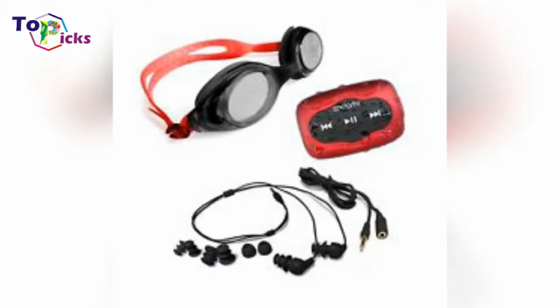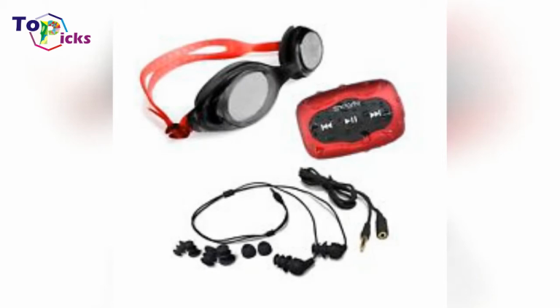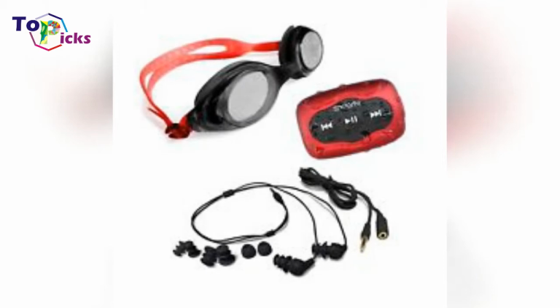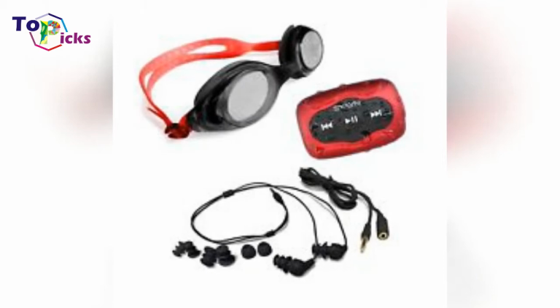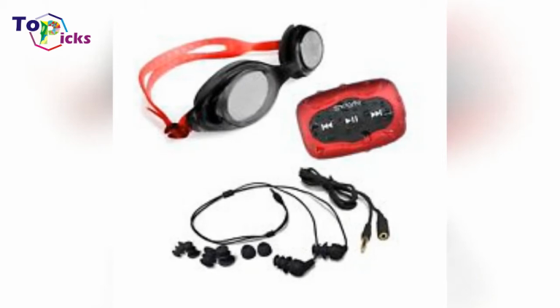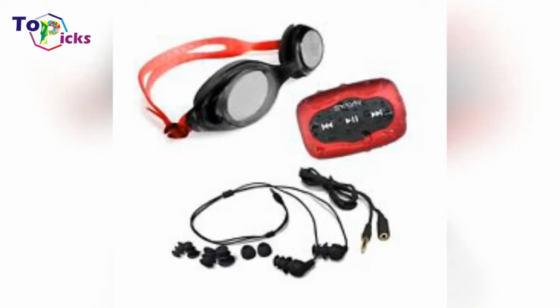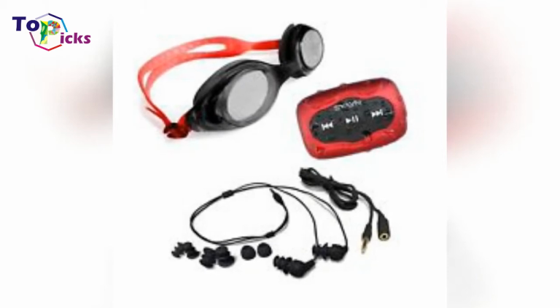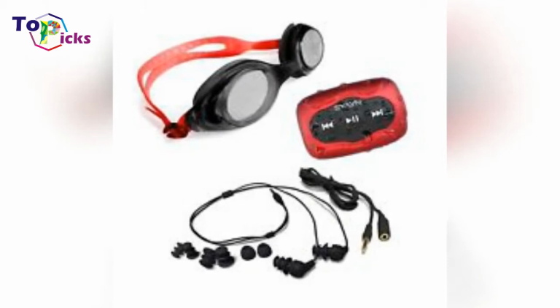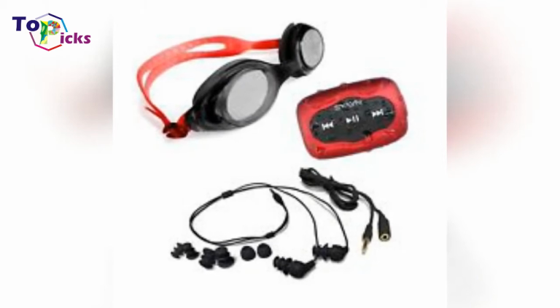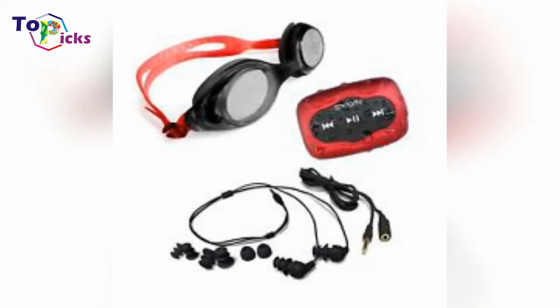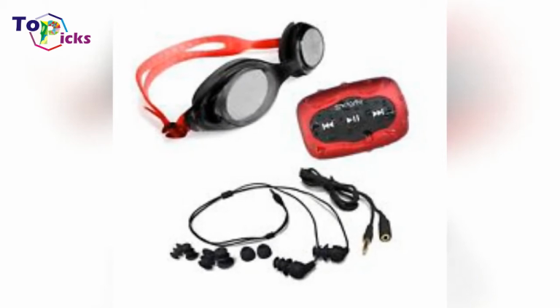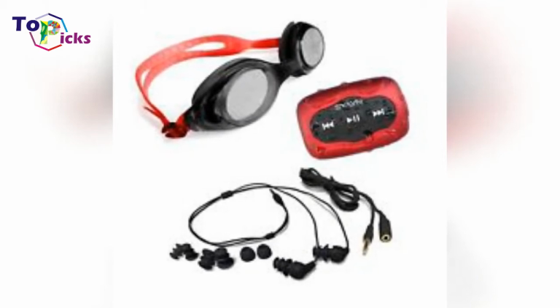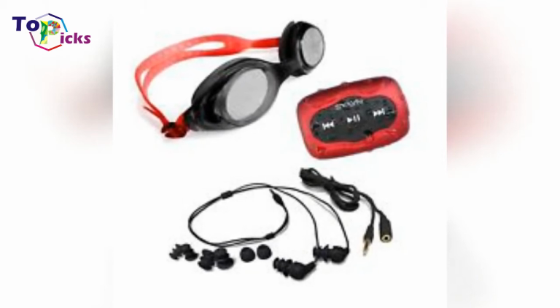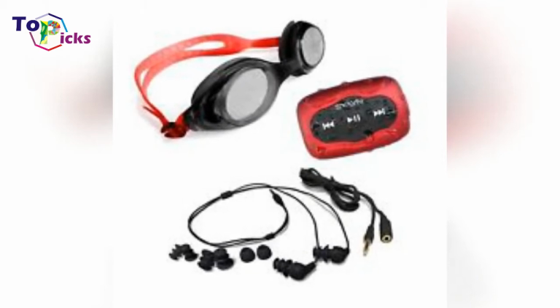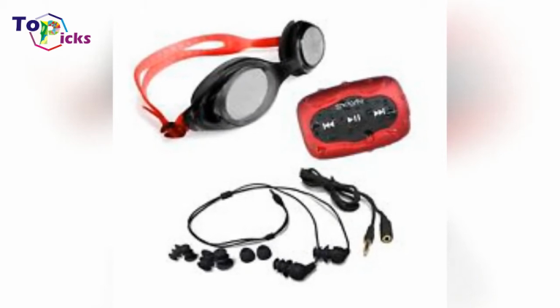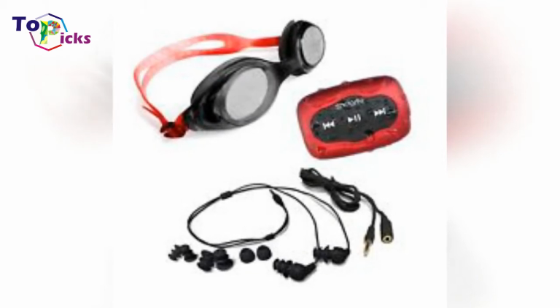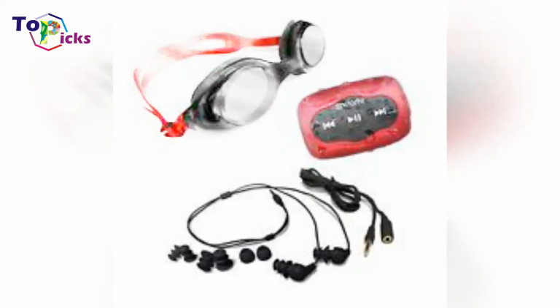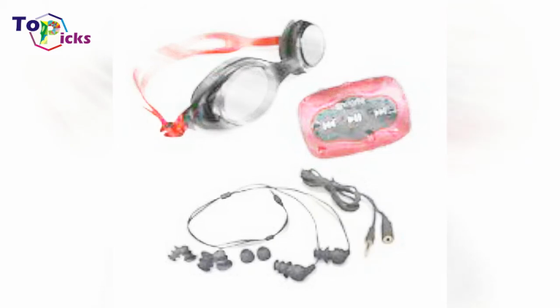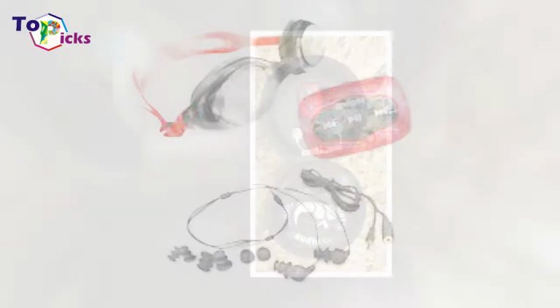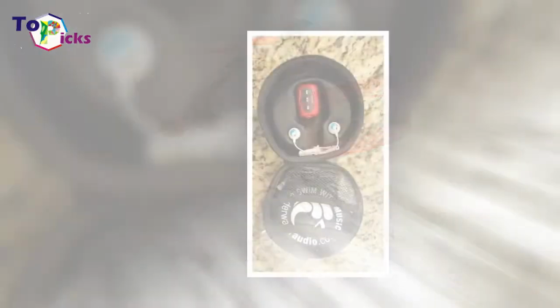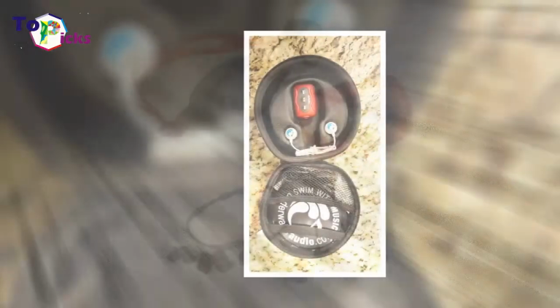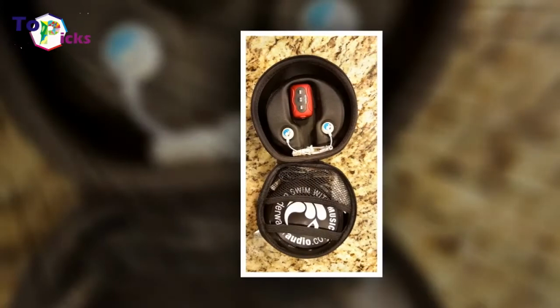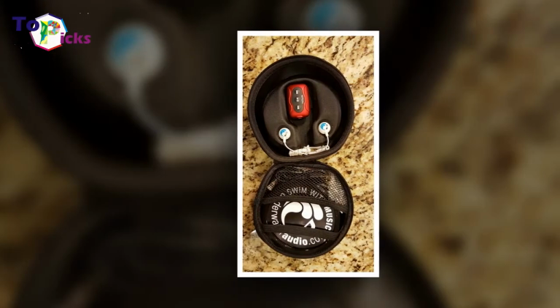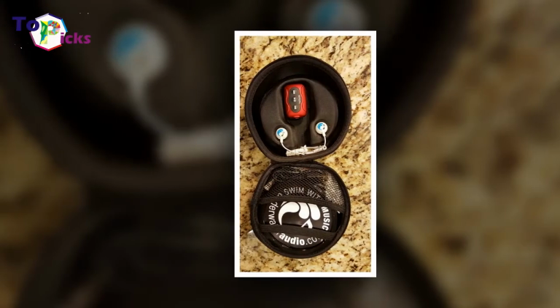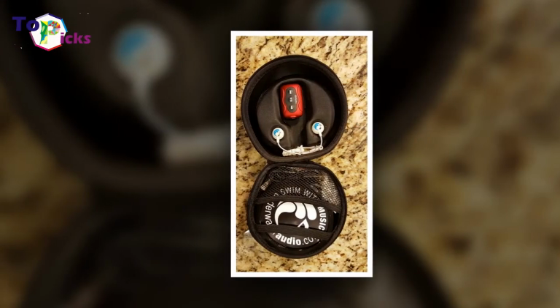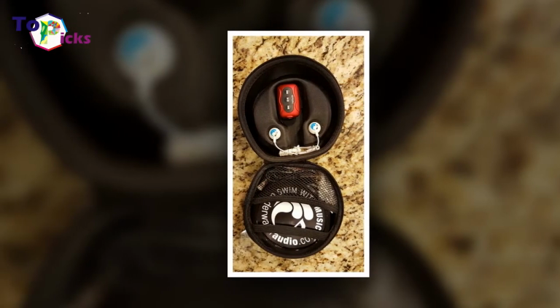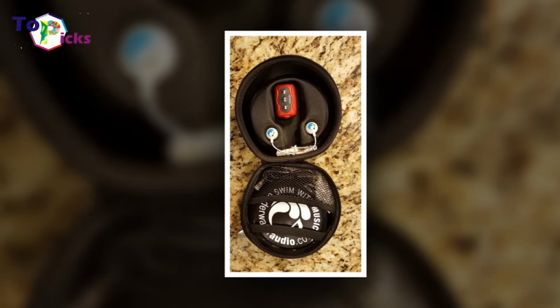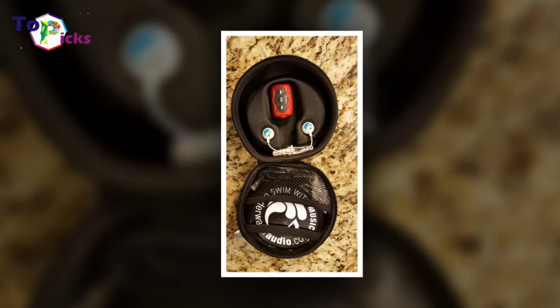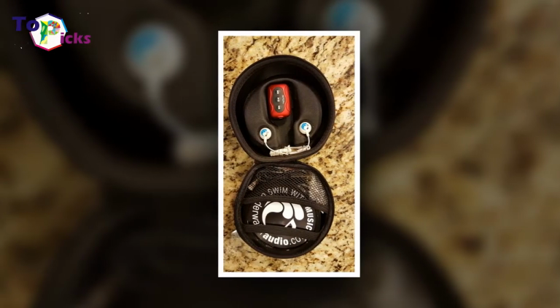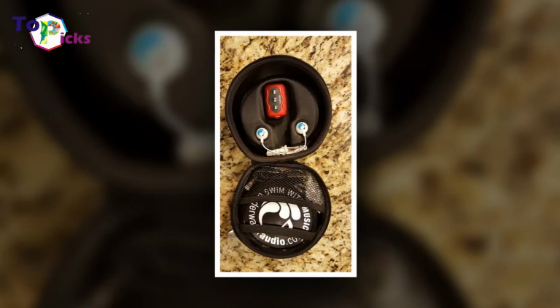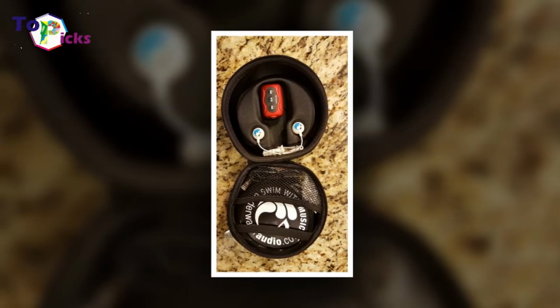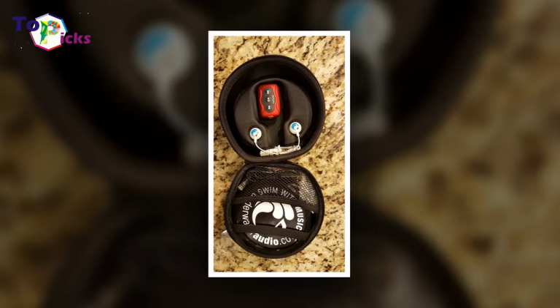Finally, sound quality is clear and concise underwater. It won't match terrestrial earbuds, but it also won't sound muffled or cut in and out.